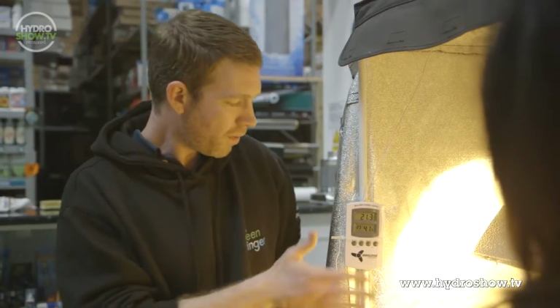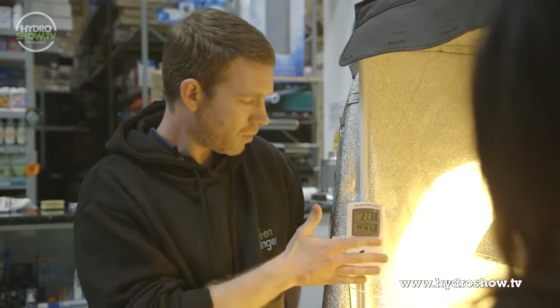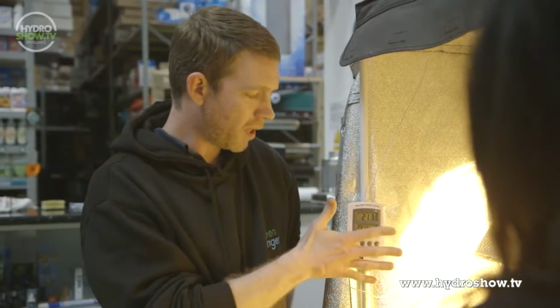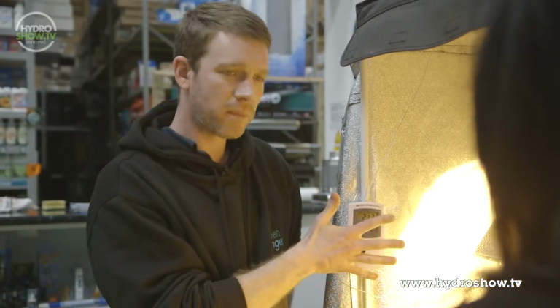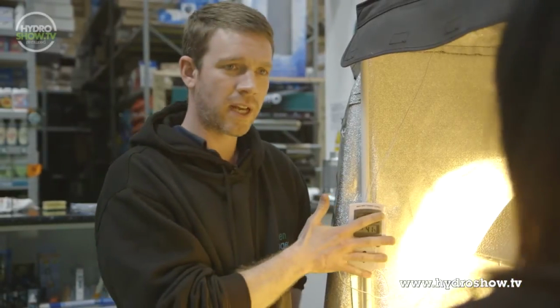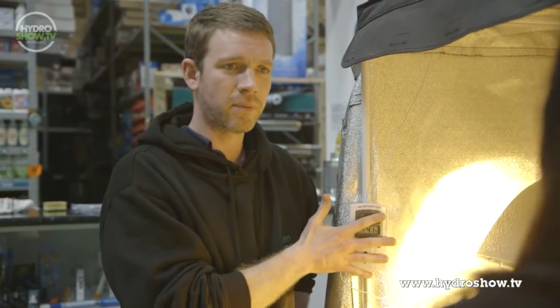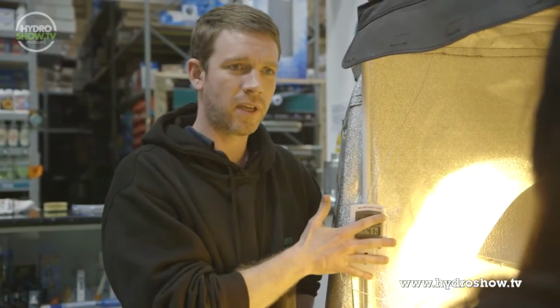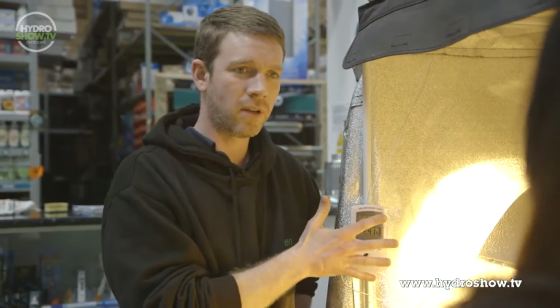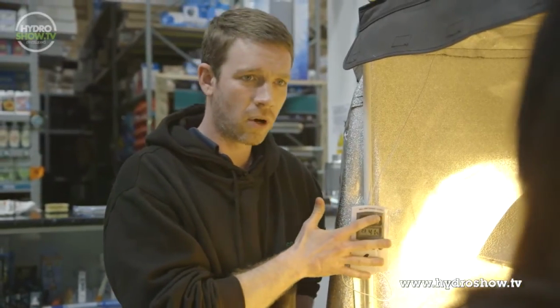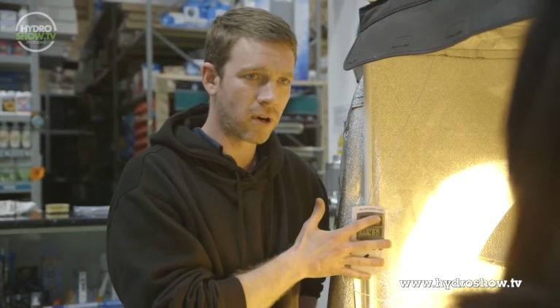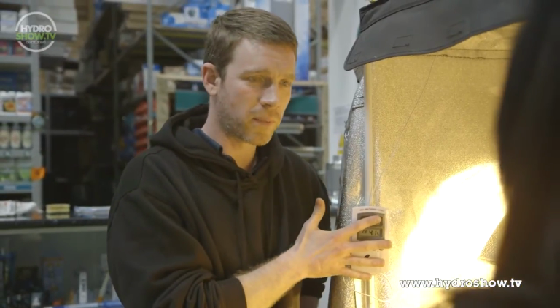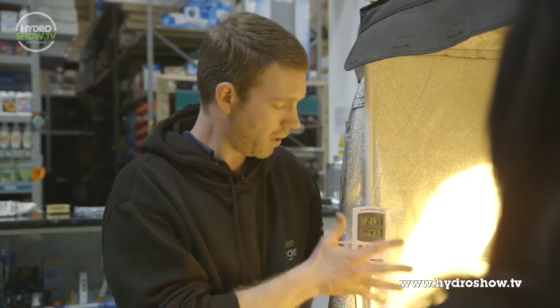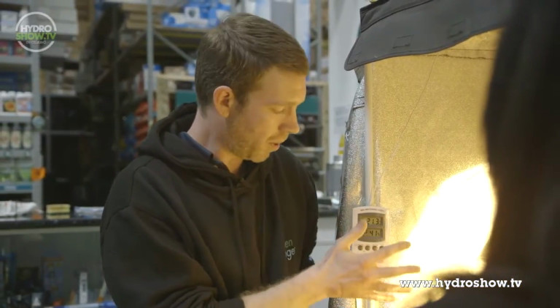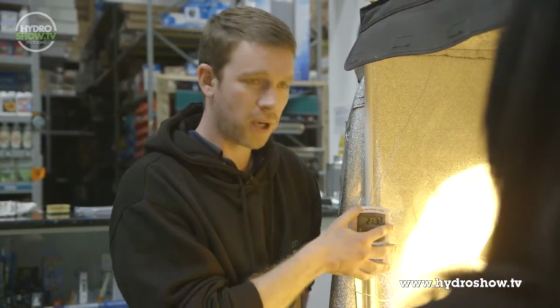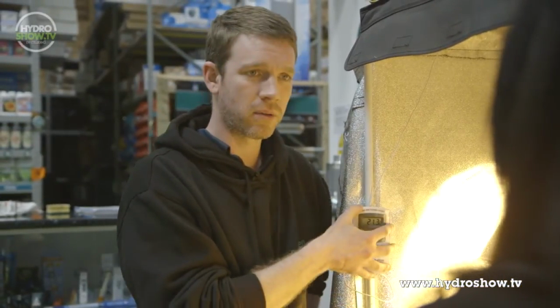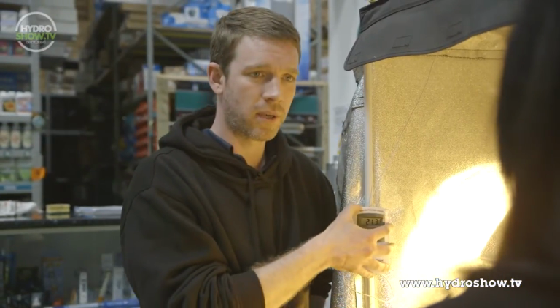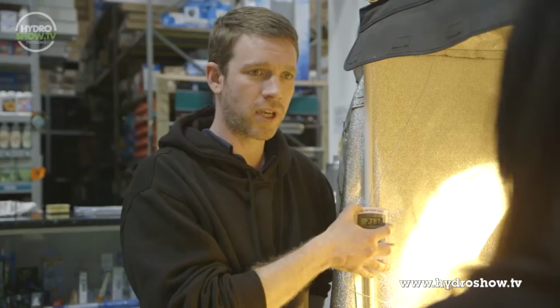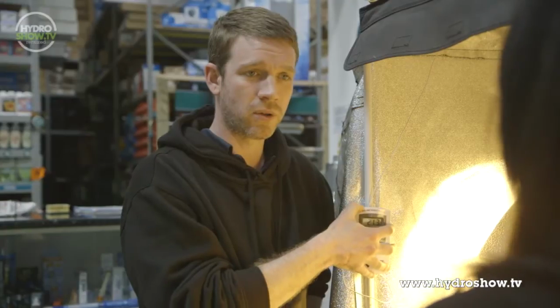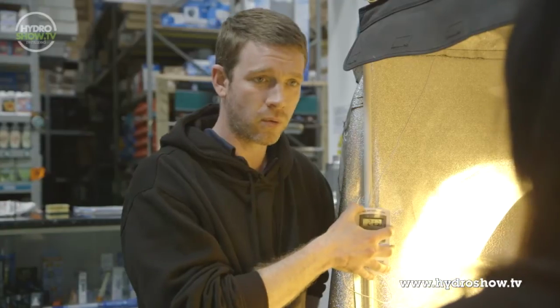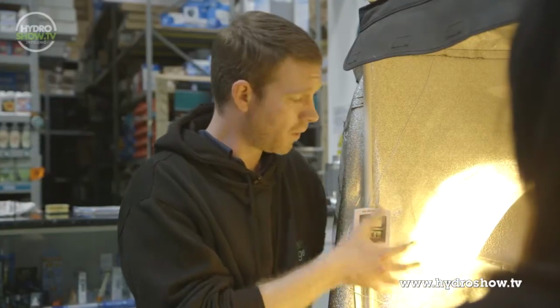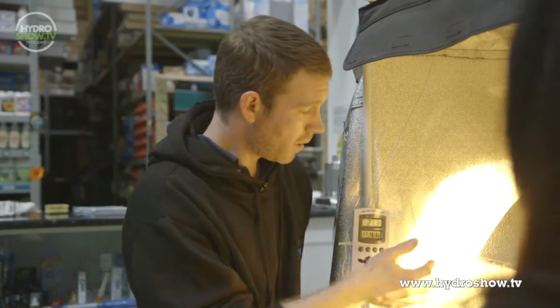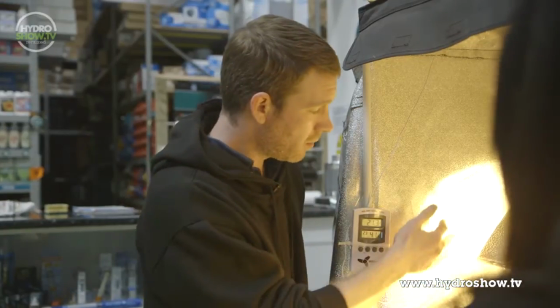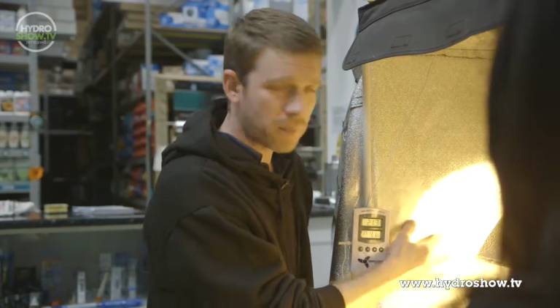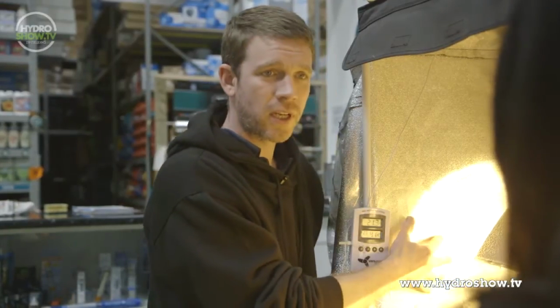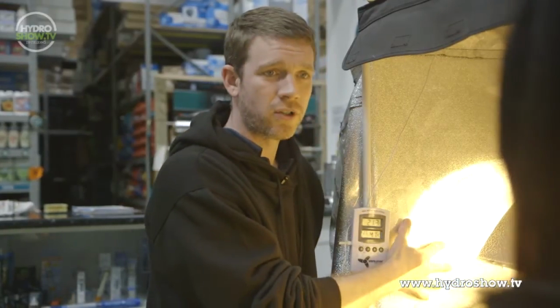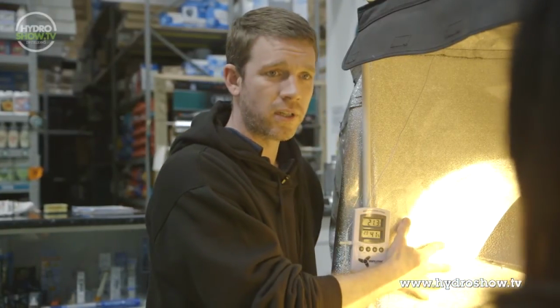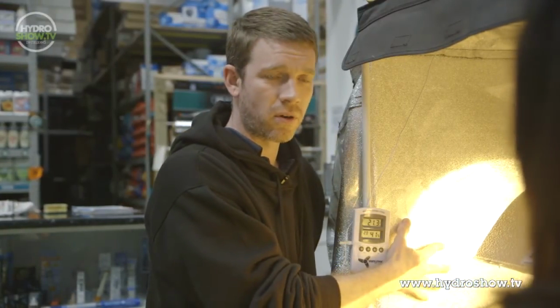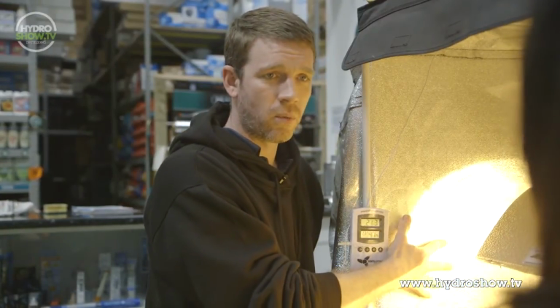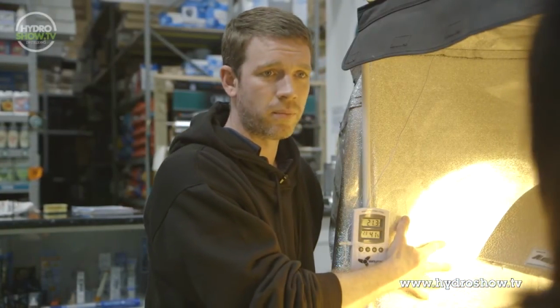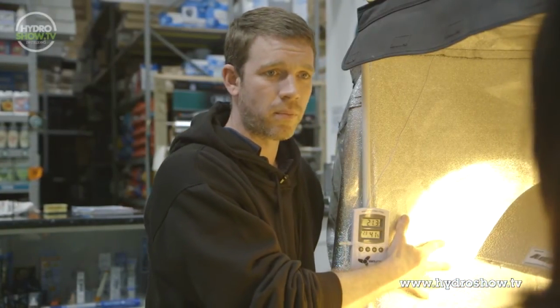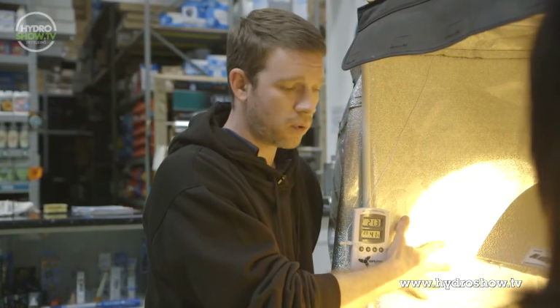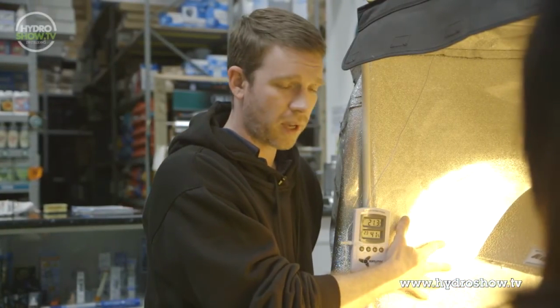What we've done is we've made the classic mistake that a lot of growers make by putting our temperature gauge on the wall. As a grower, I'm not particularly interested in what temperature my wall is at.